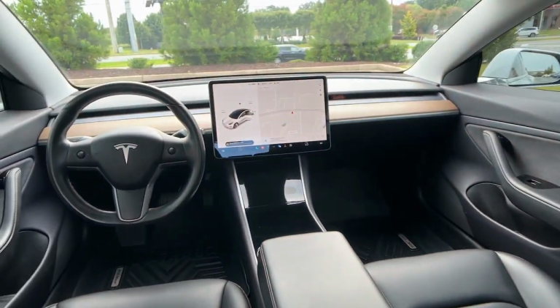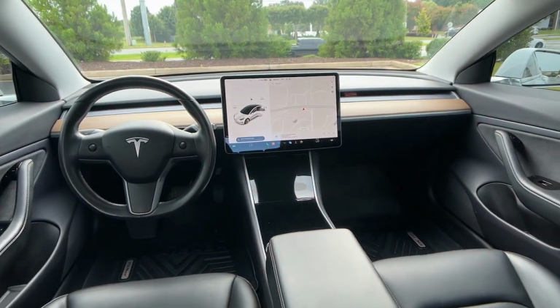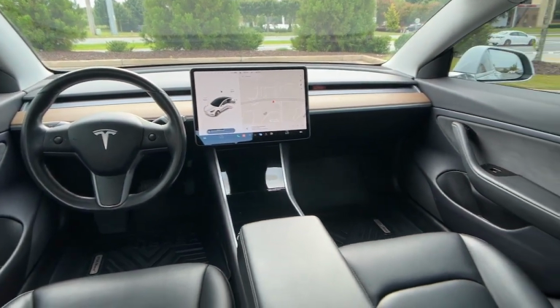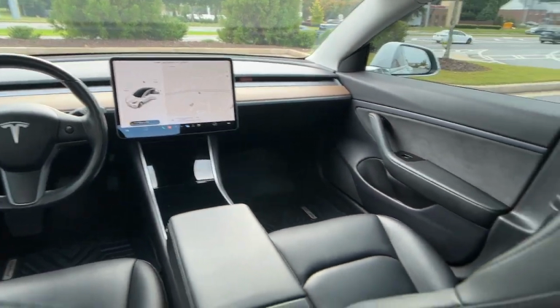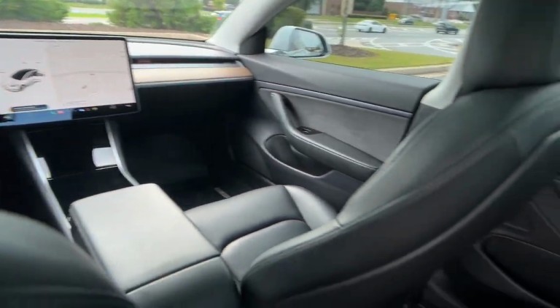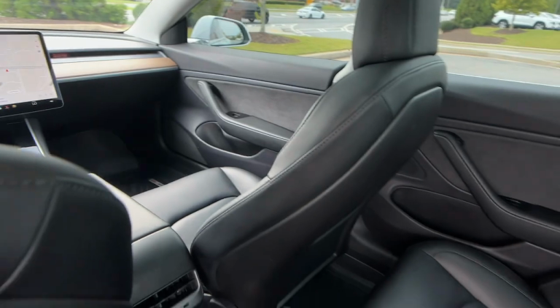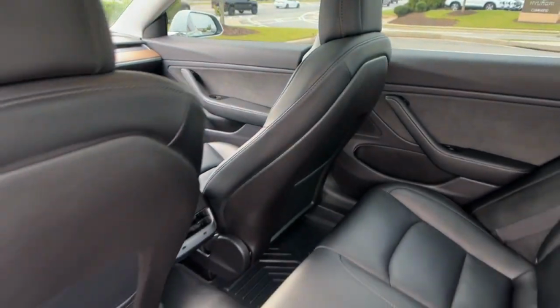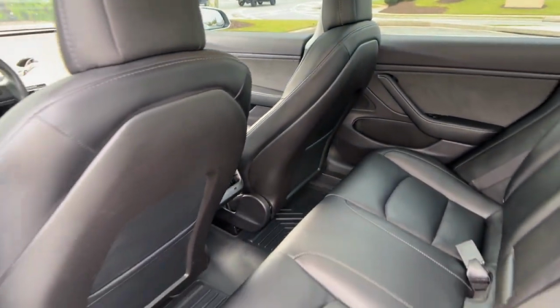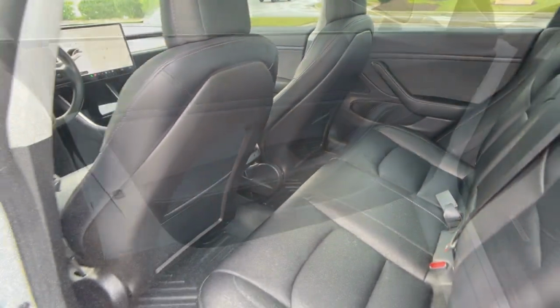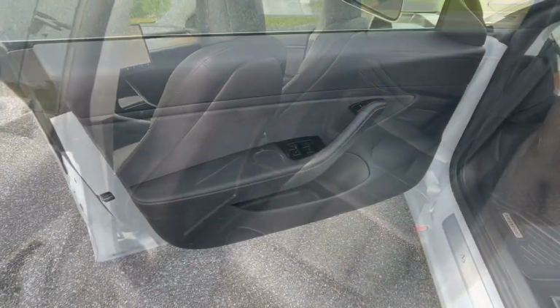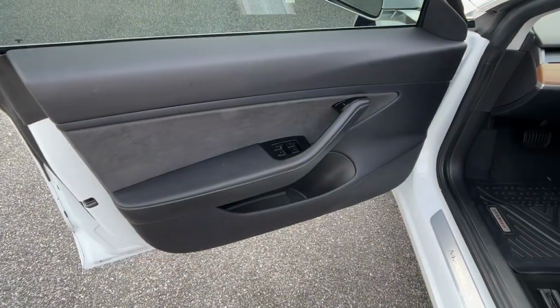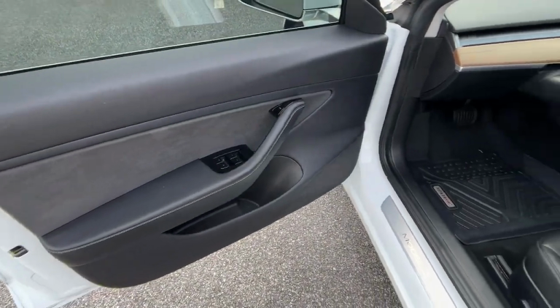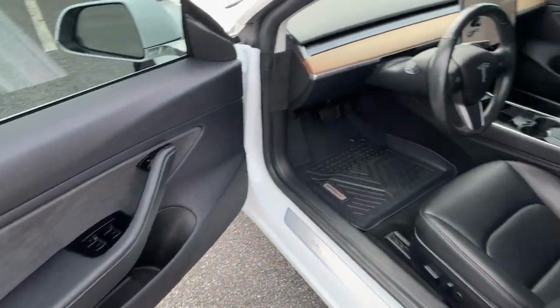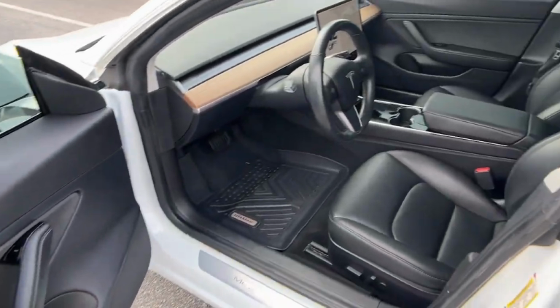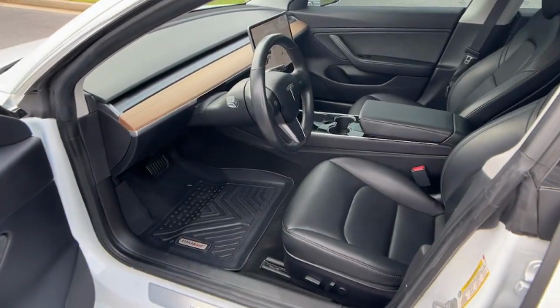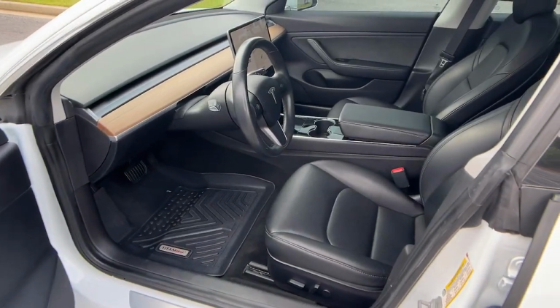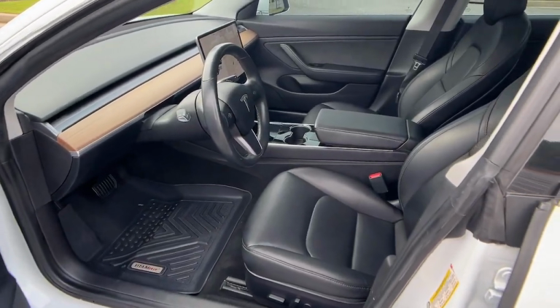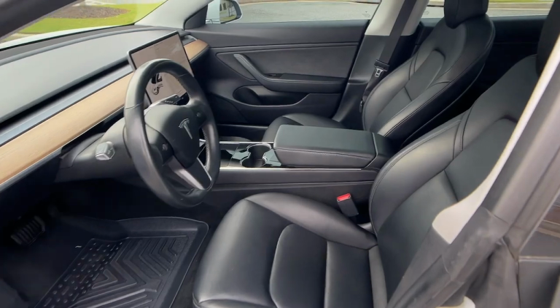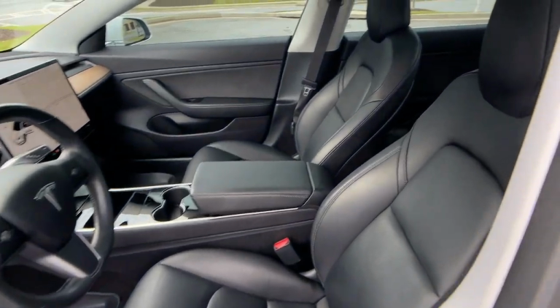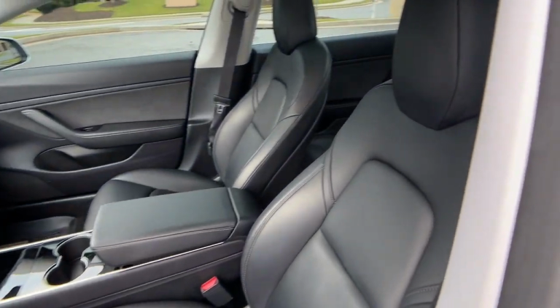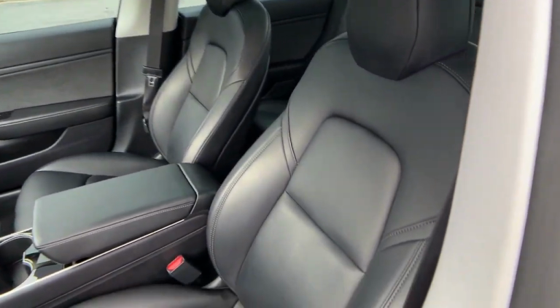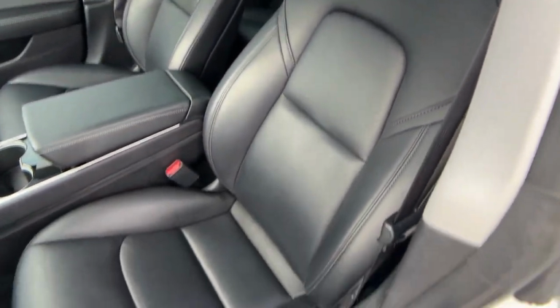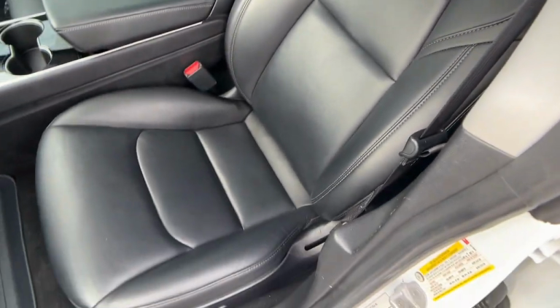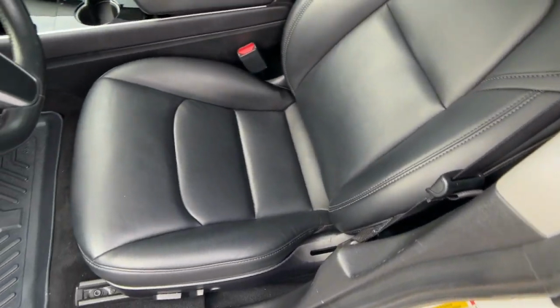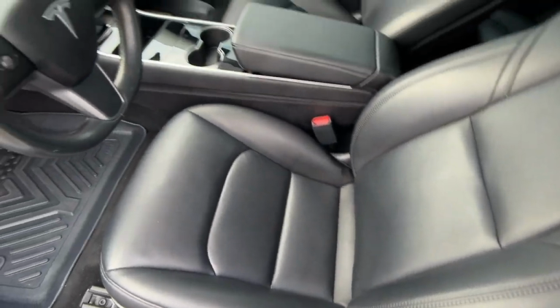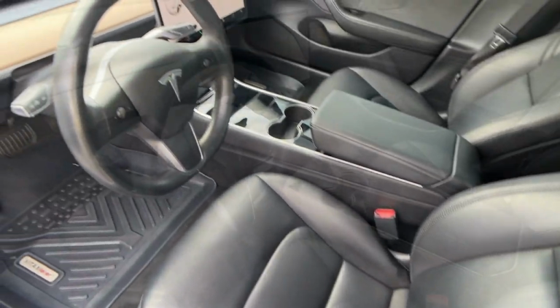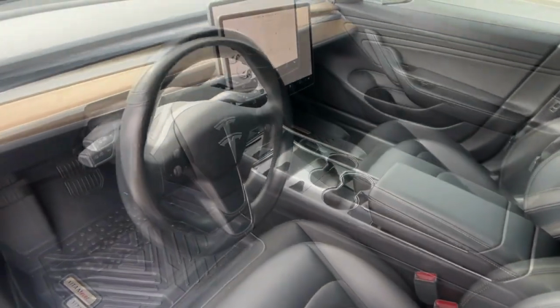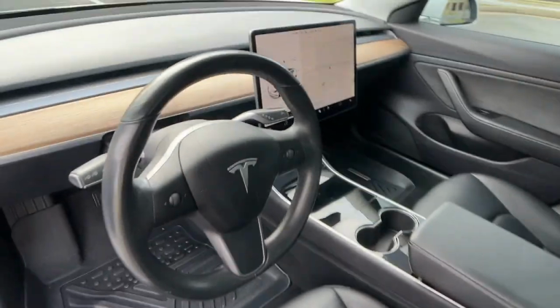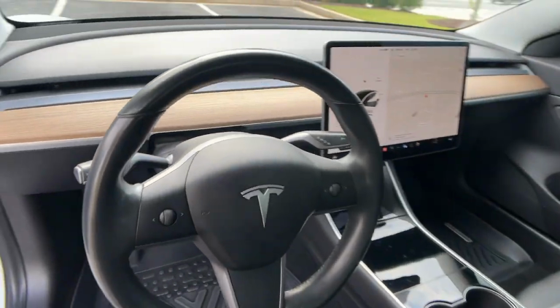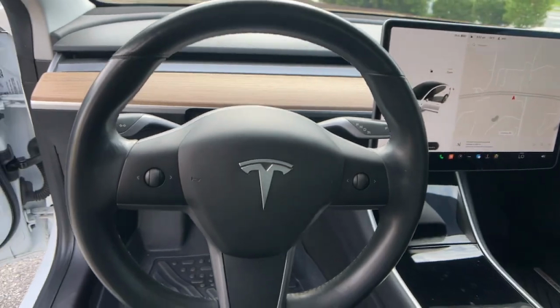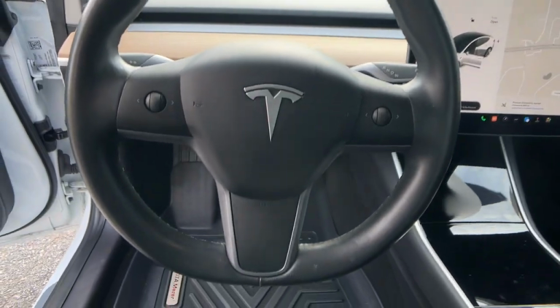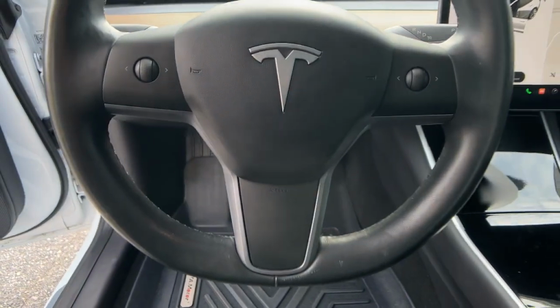Keyless entry, navigation system, power passenger seat, heated rear seat, fog lamps, dual-zone AC, aluminum wheels, heated front seat, electronic stability control, power driver seat.